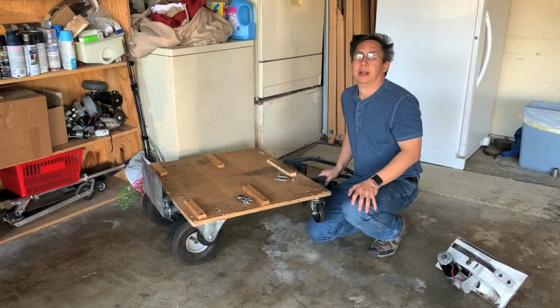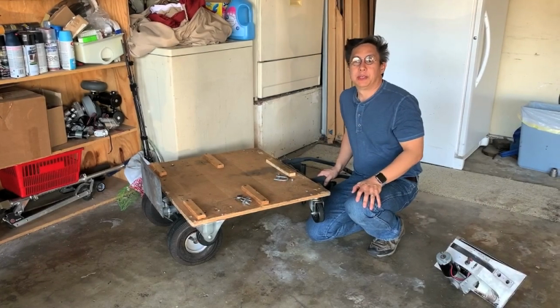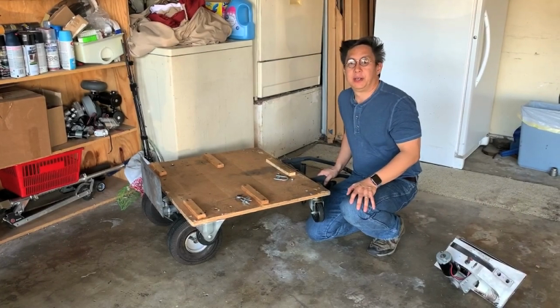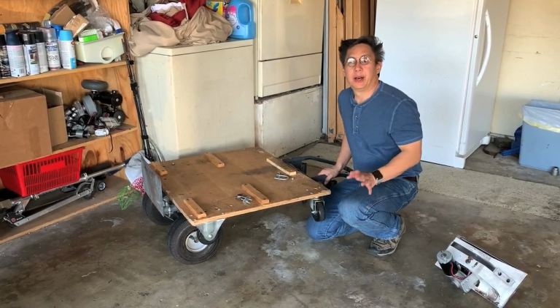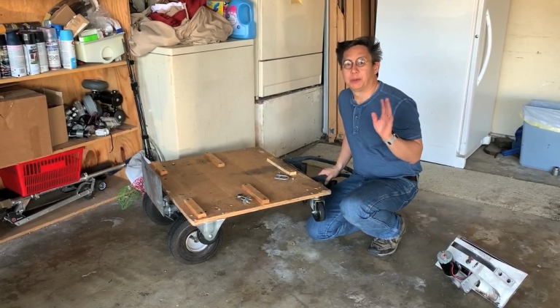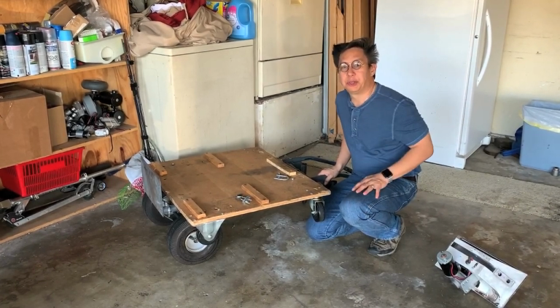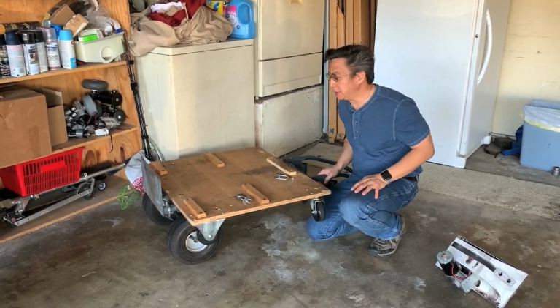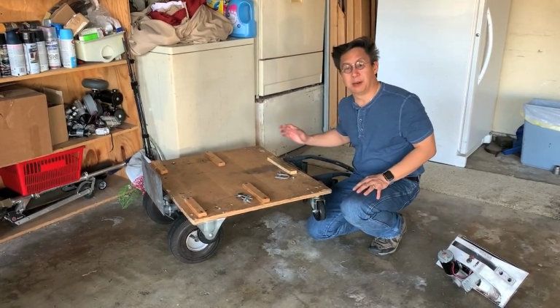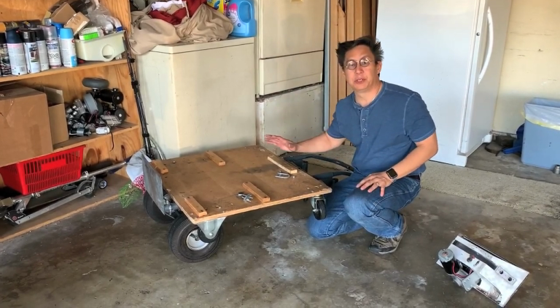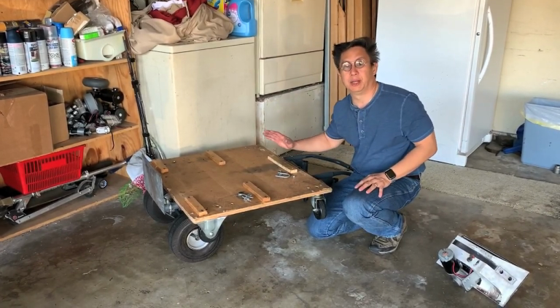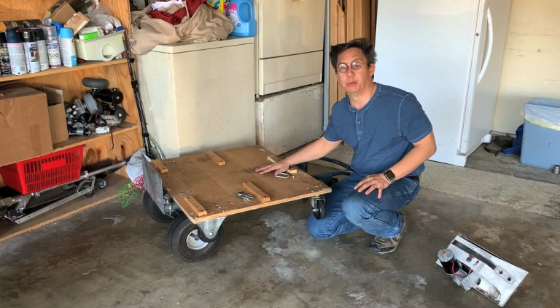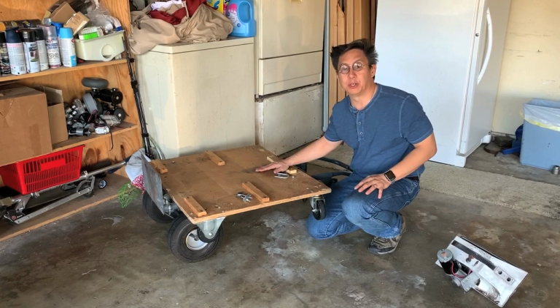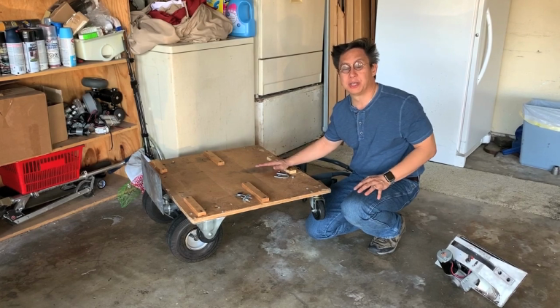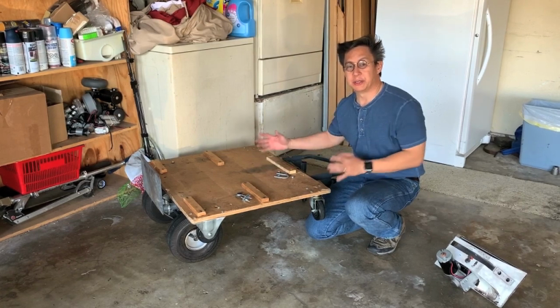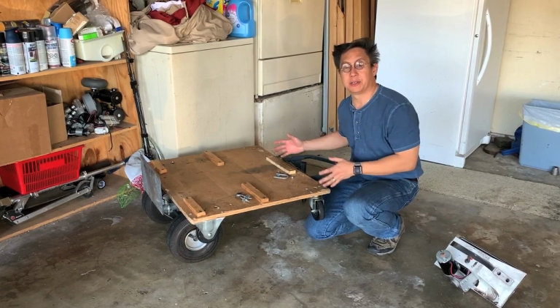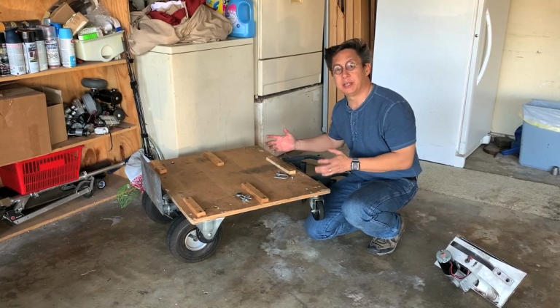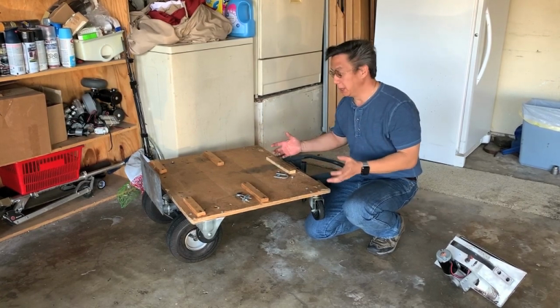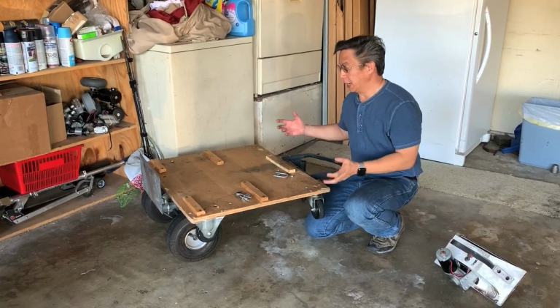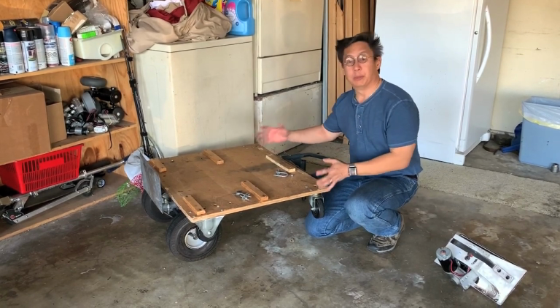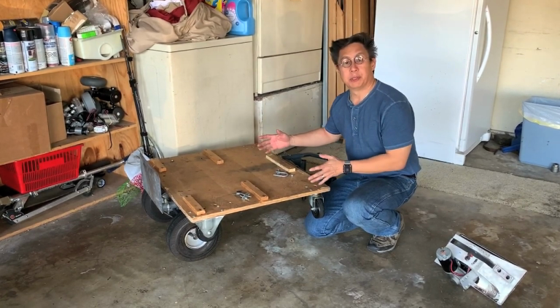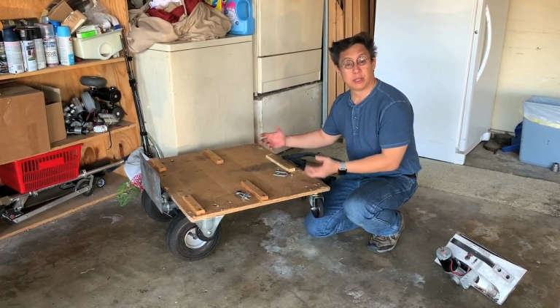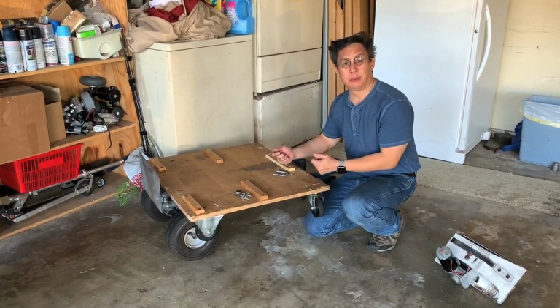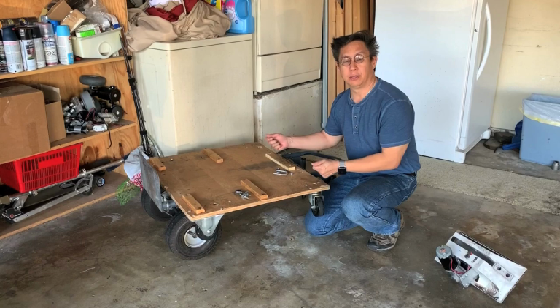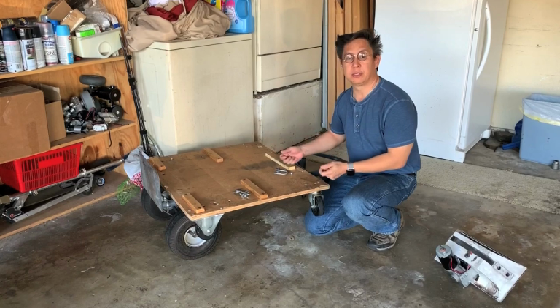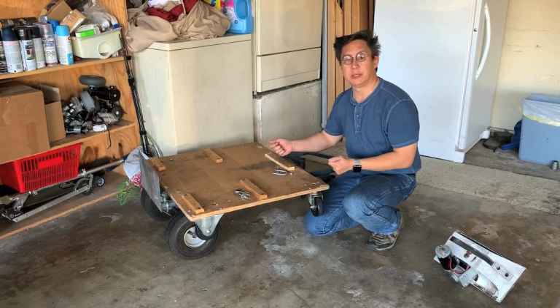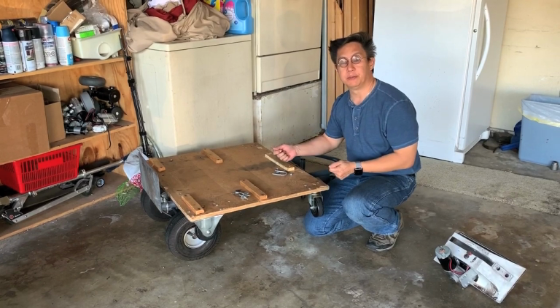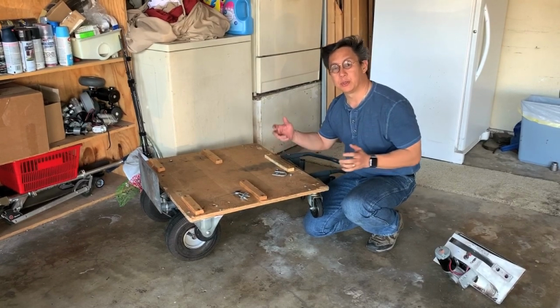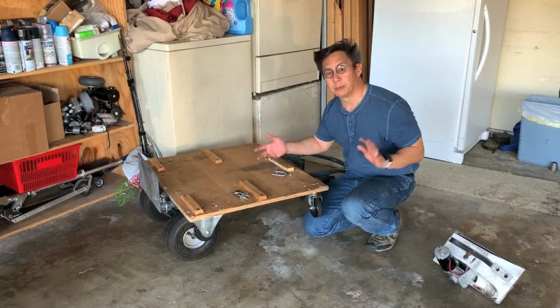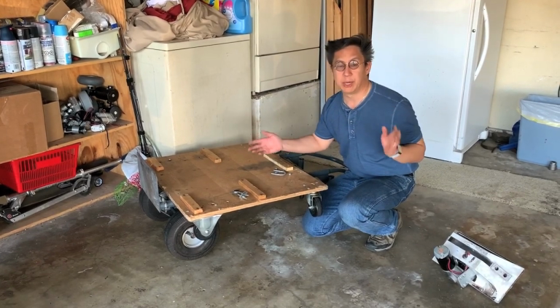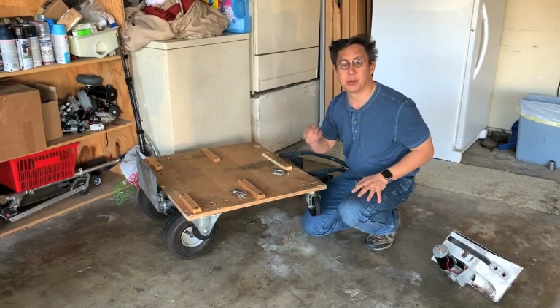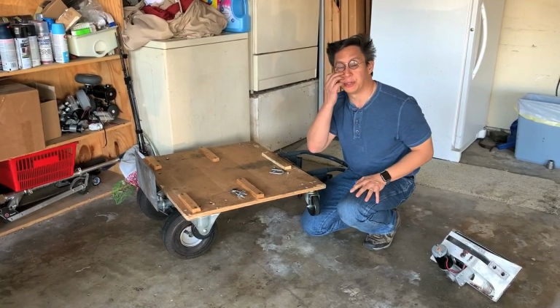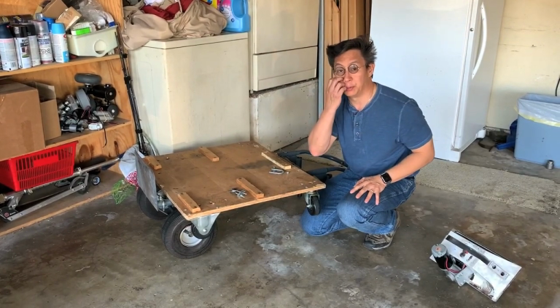Hi, Mike Sennett here. What I wanted to show you today was the evolution of my robot carts. These are the carts that I take and put my robots on, secure them on the carts, and take them to conventions or mount them in trucks or things for moving.